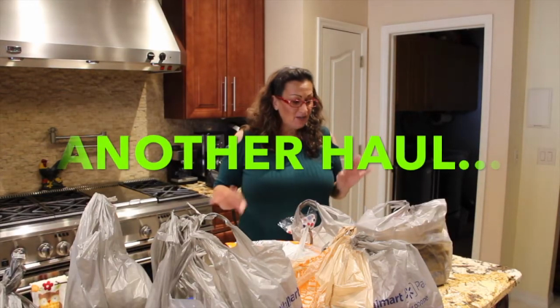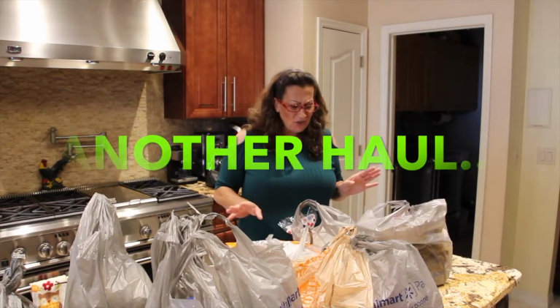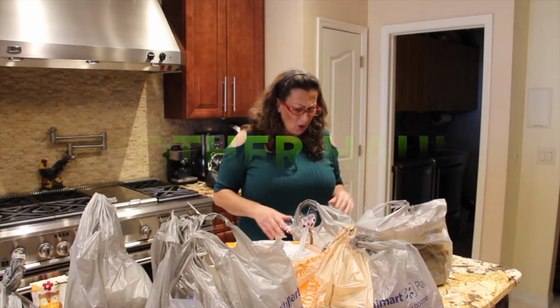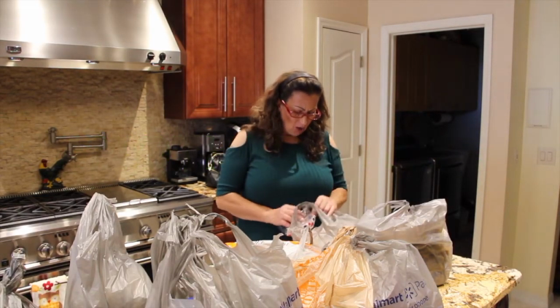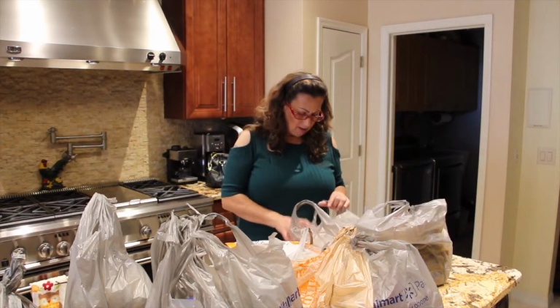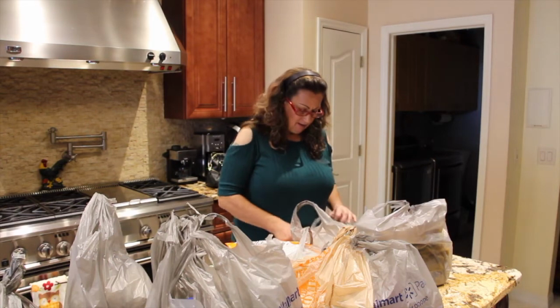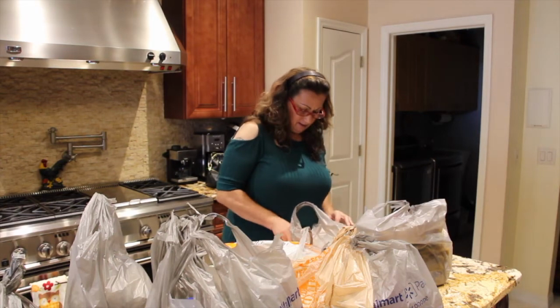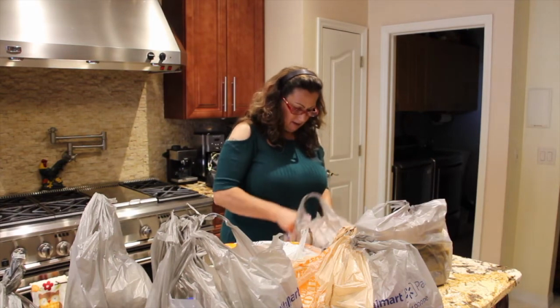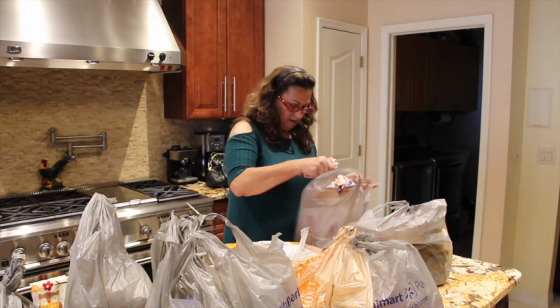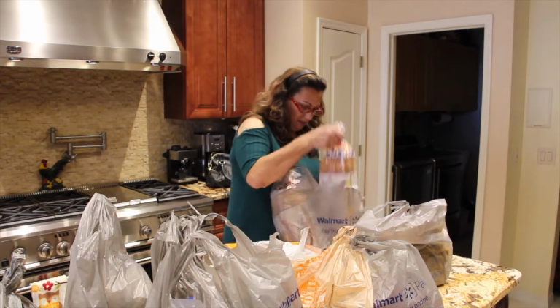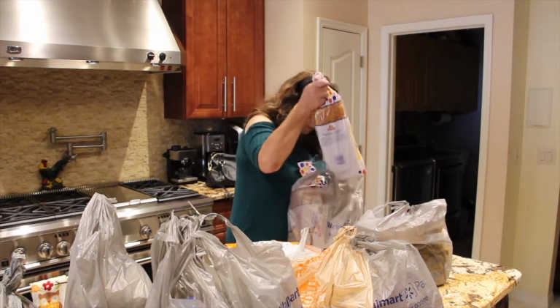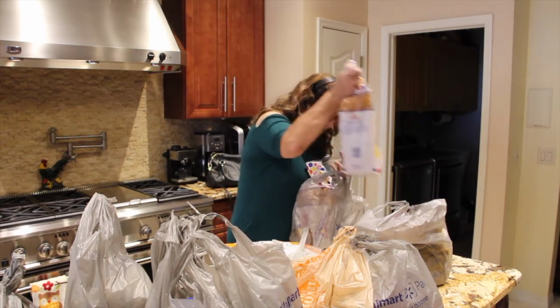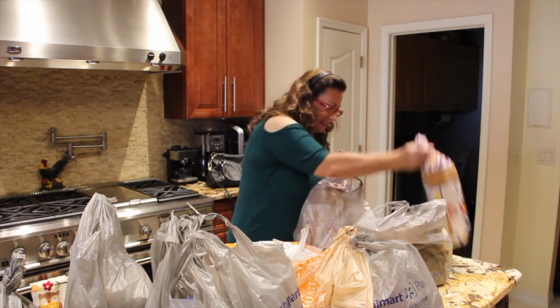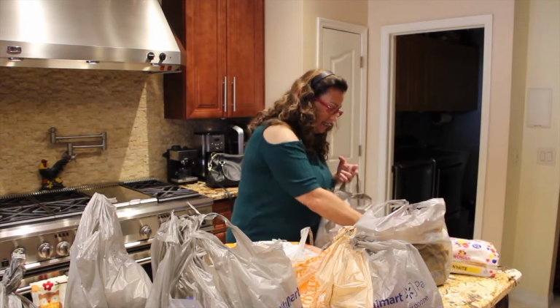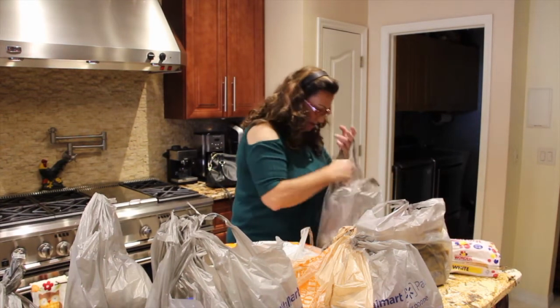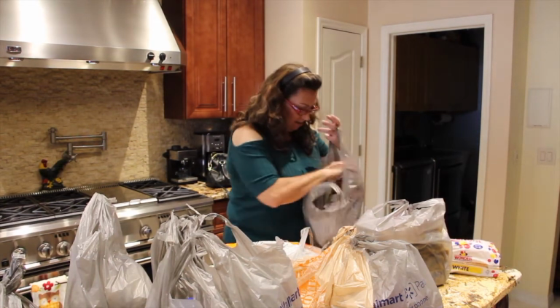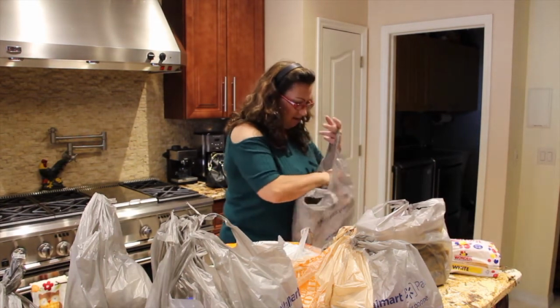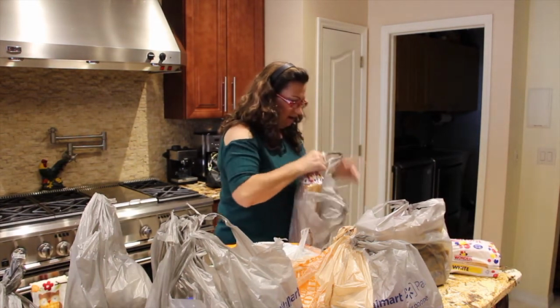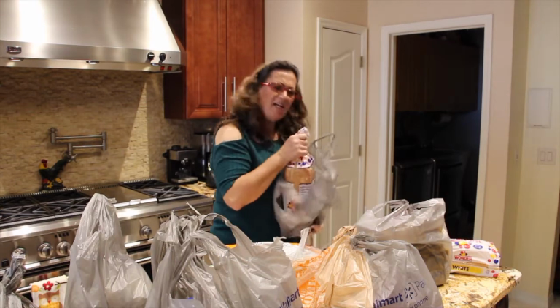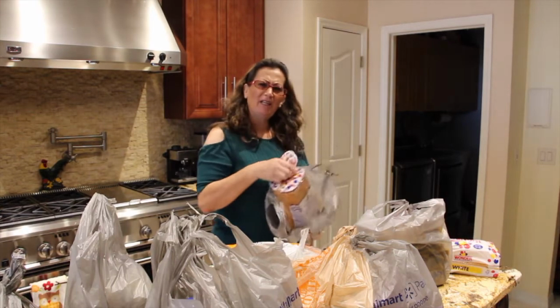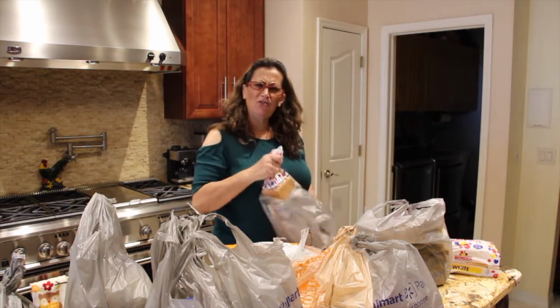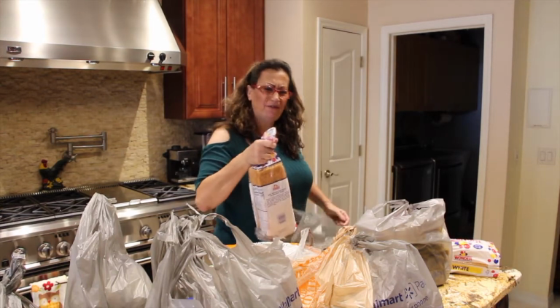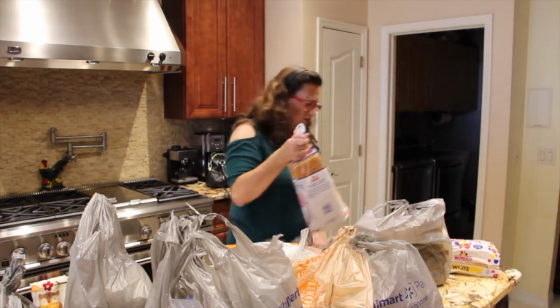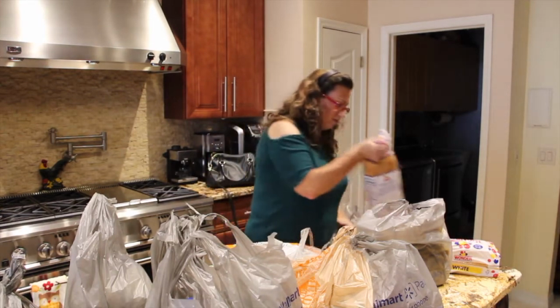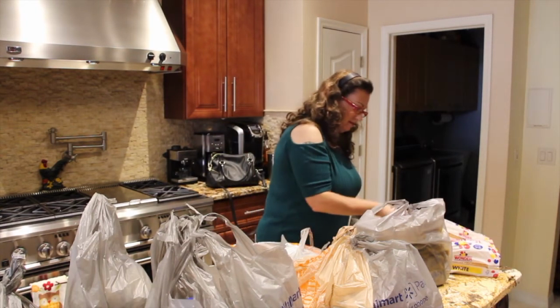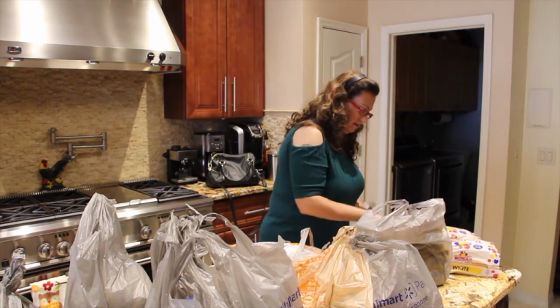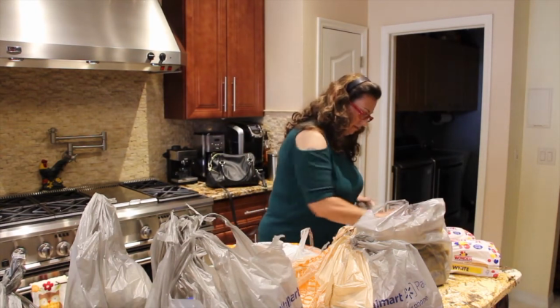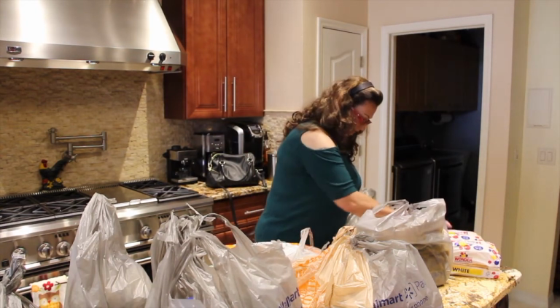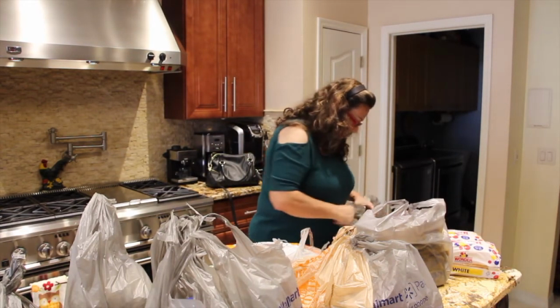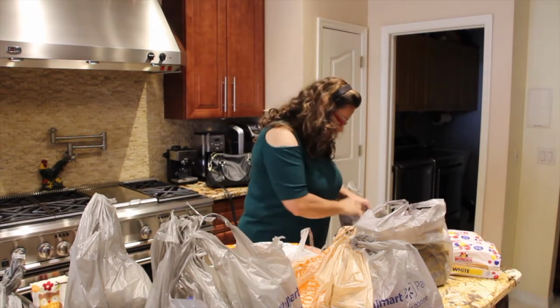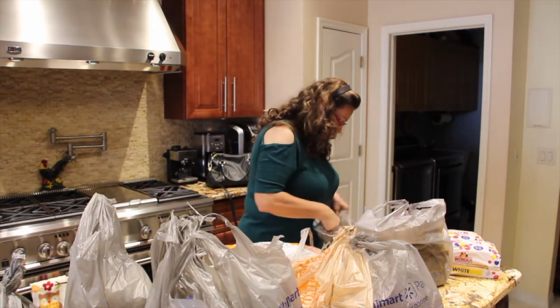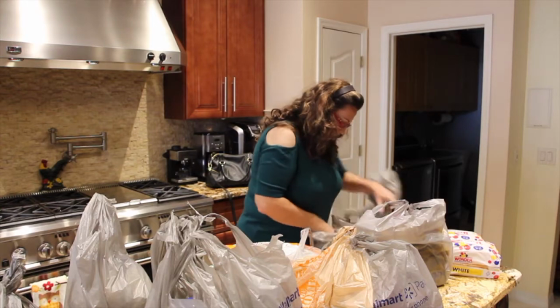I just got back from Walmart. So it was a small haul. I'll try to find my receipt. I think I spent like $115. I only picked up a few items.